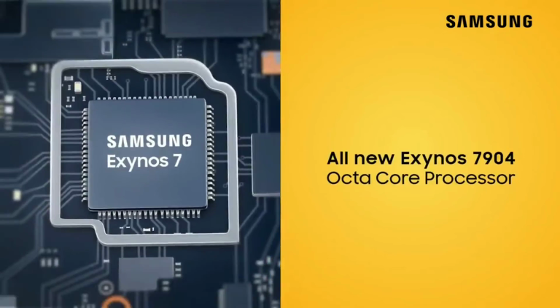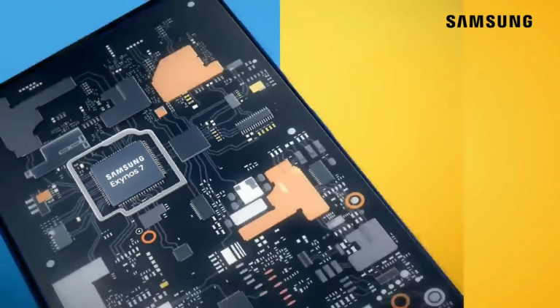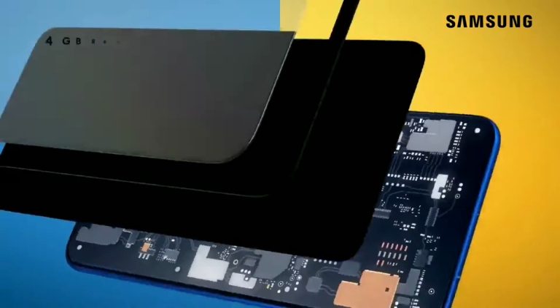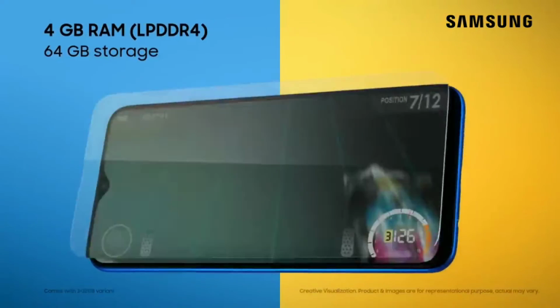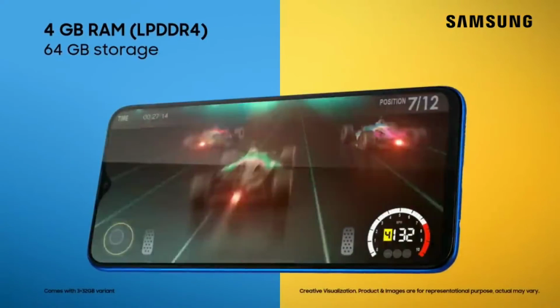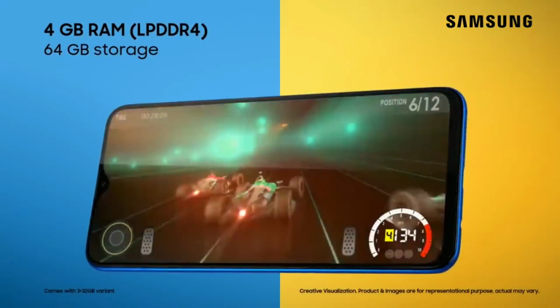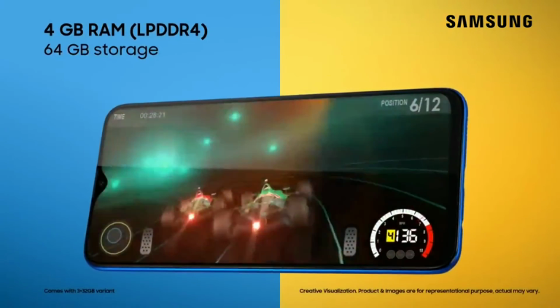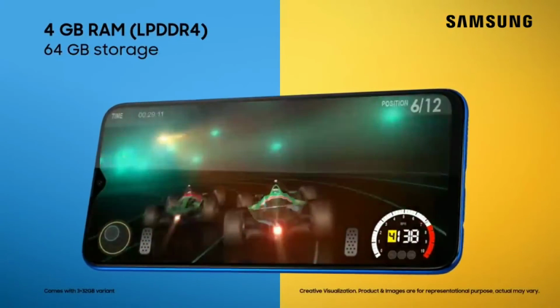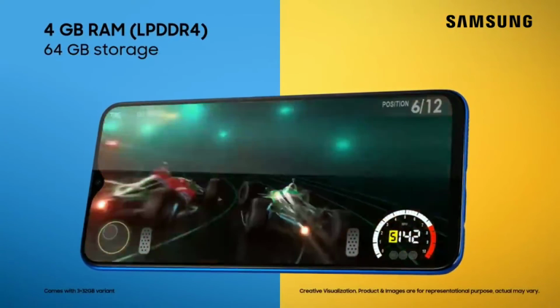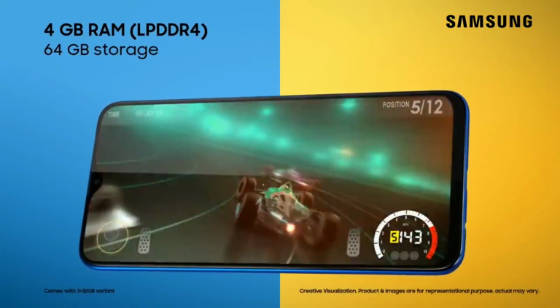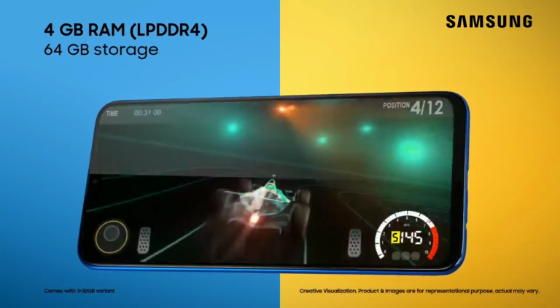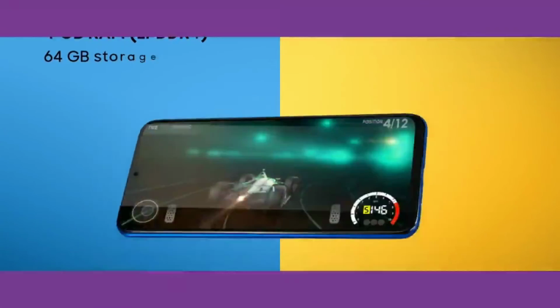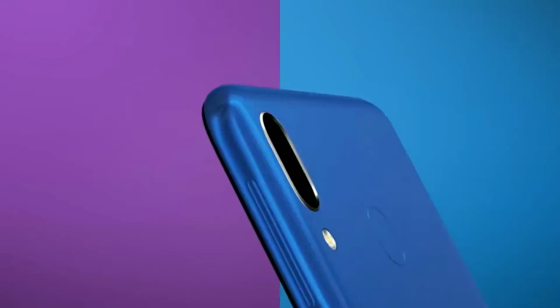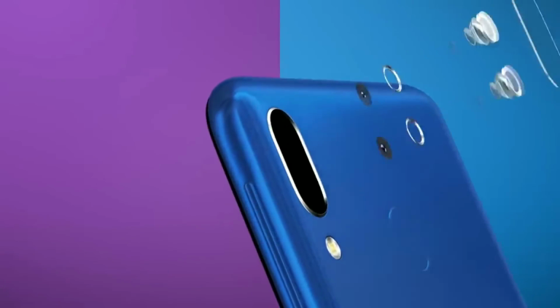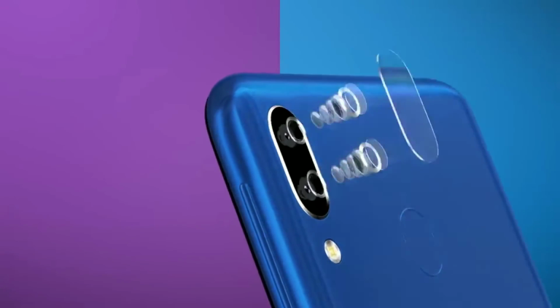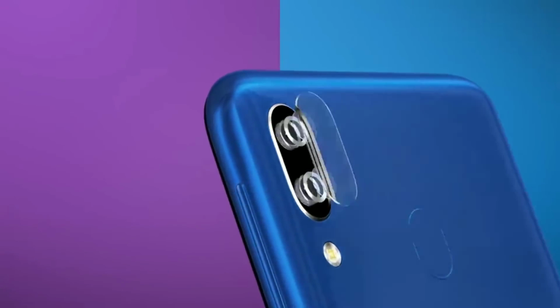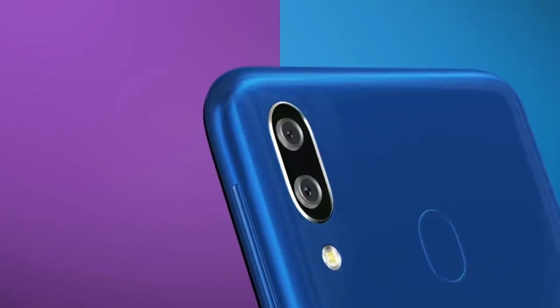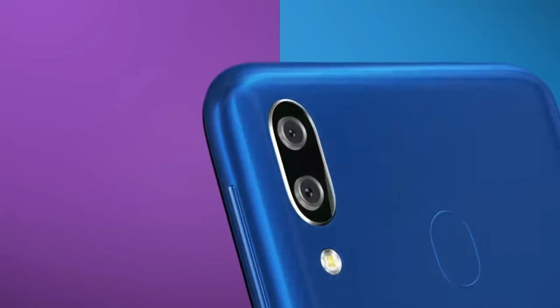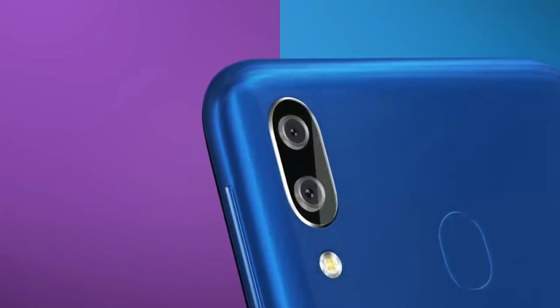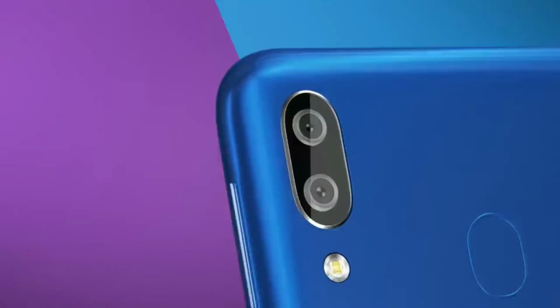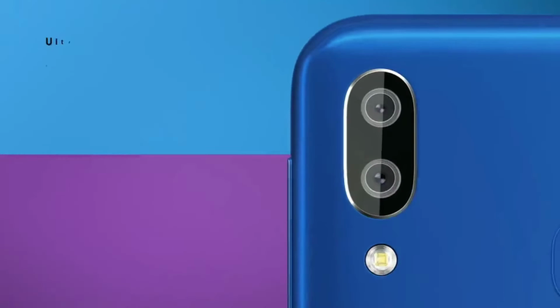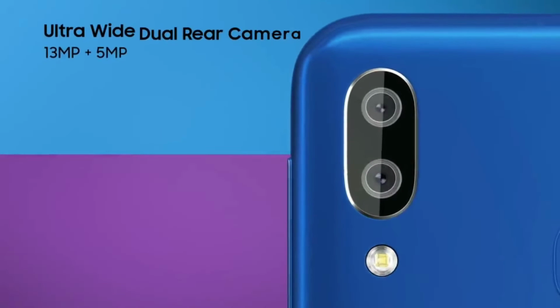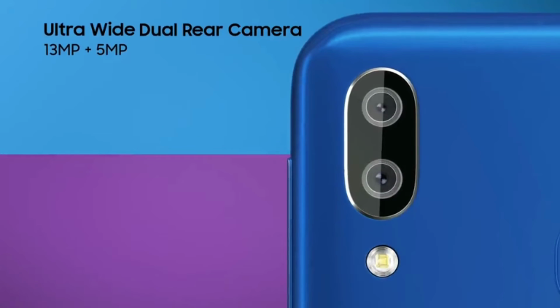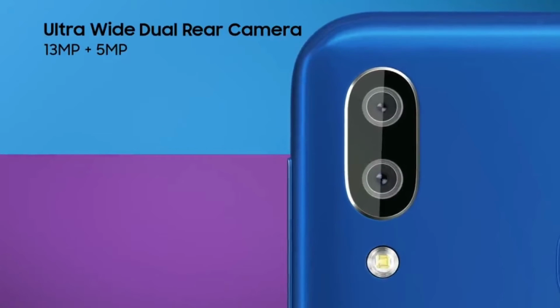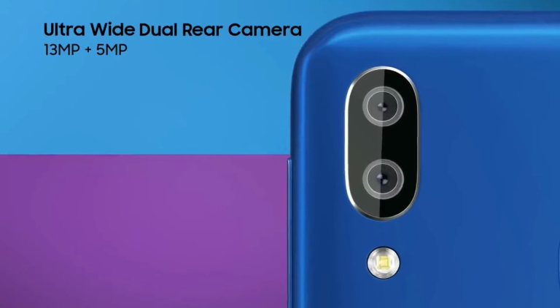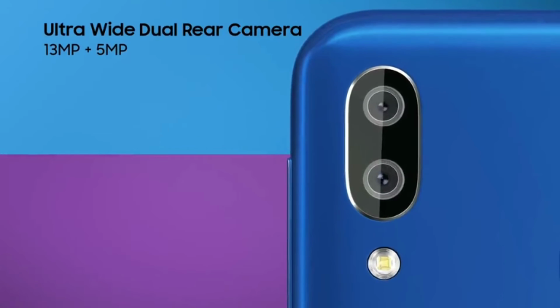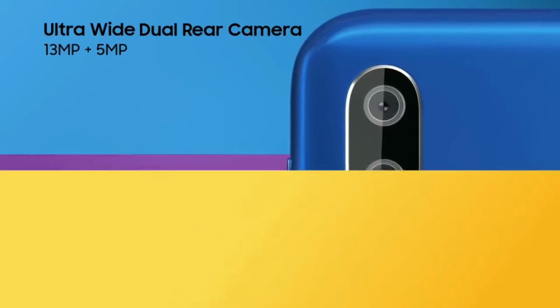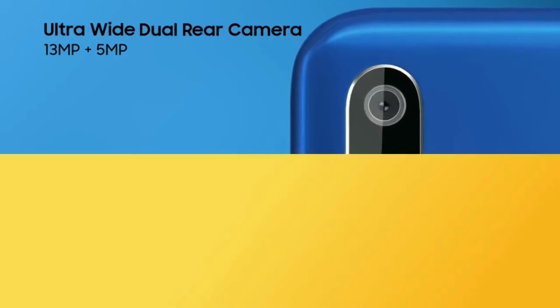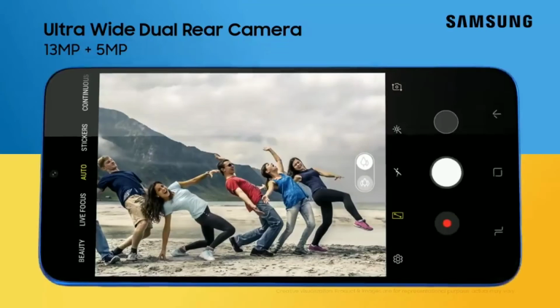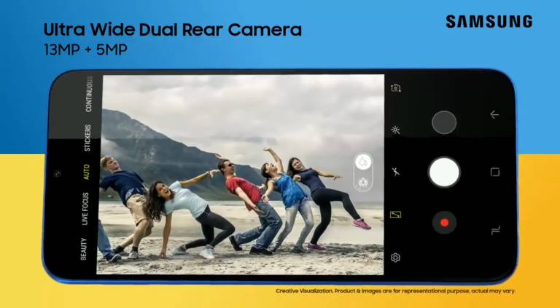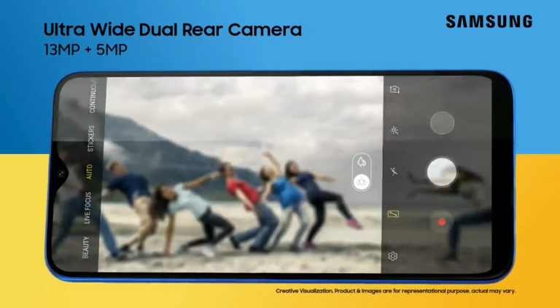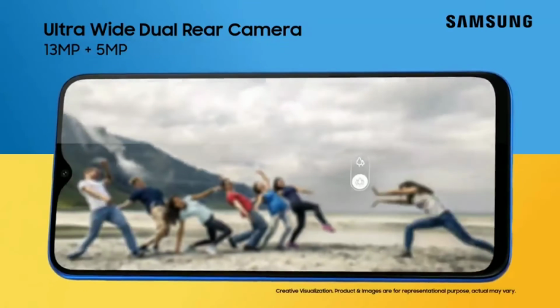In case you don't know about the Galaxy M10 and M20, I made a video about them last week. I'll put a link to it in the description so you can check them out.